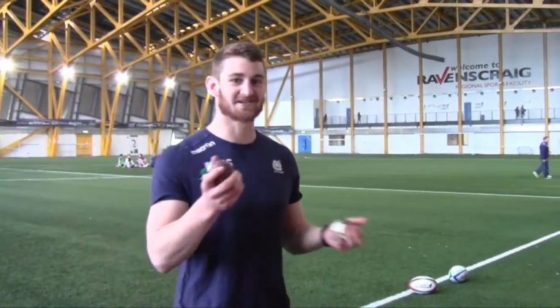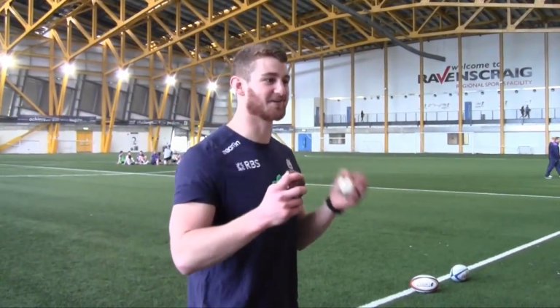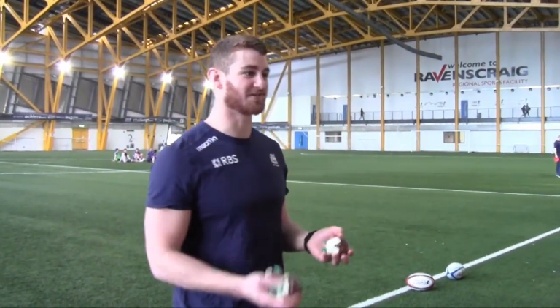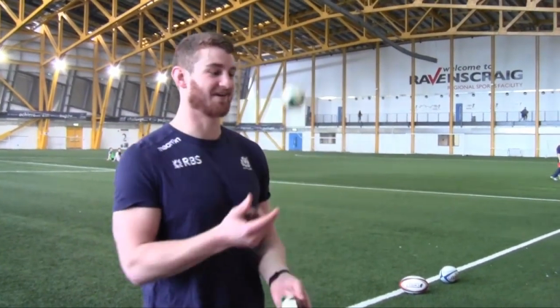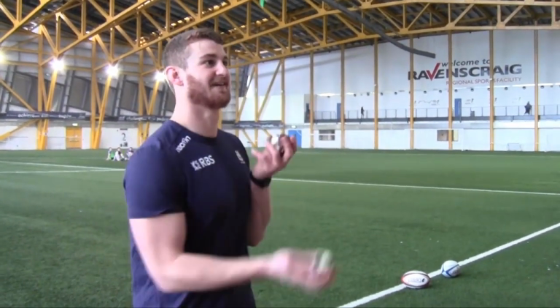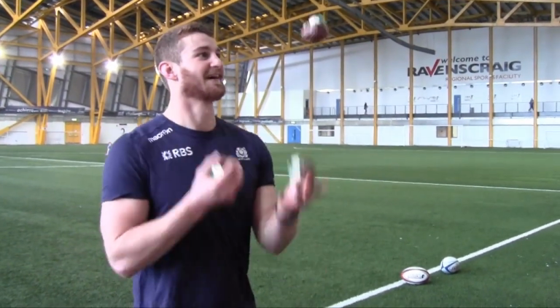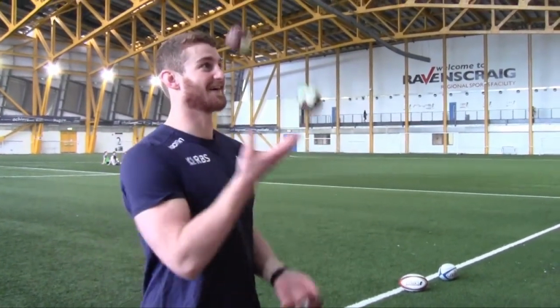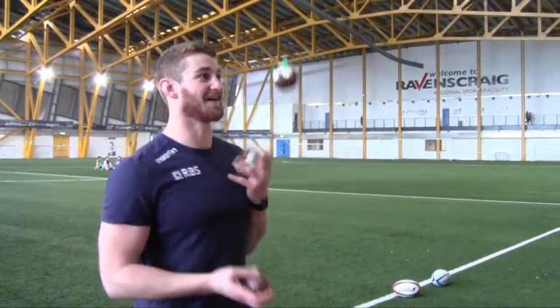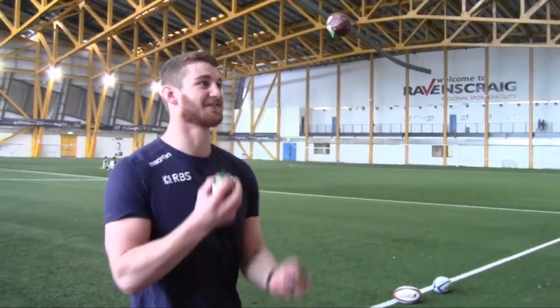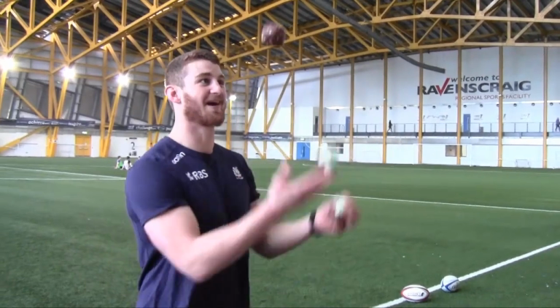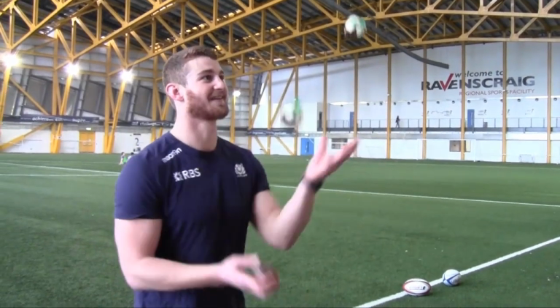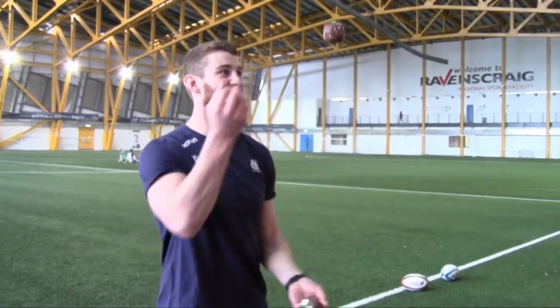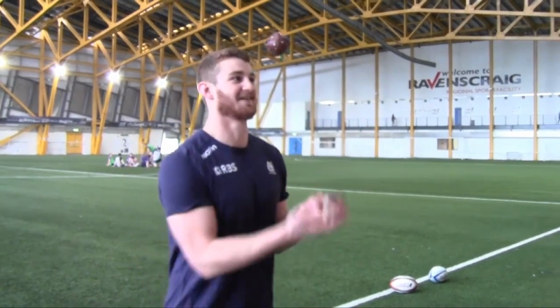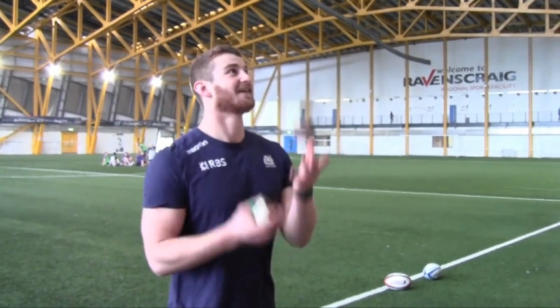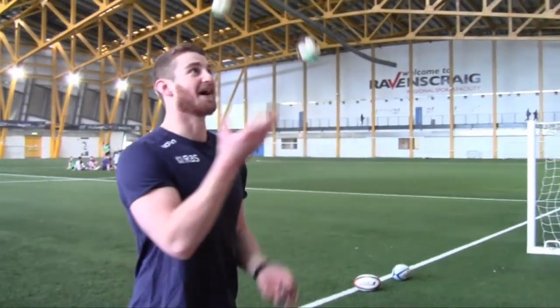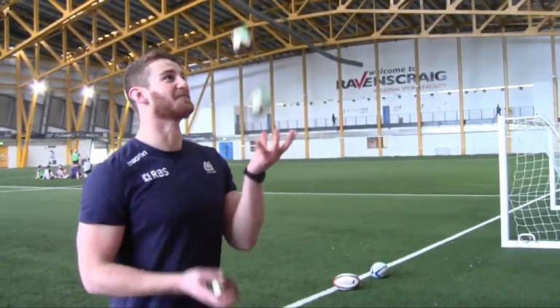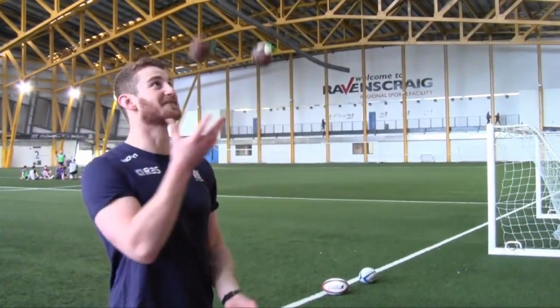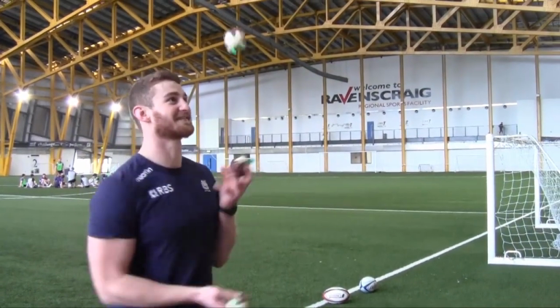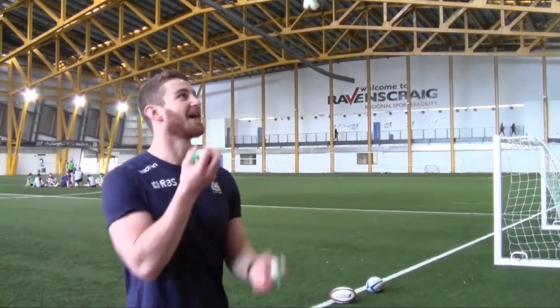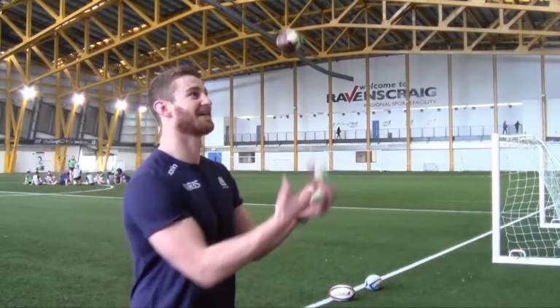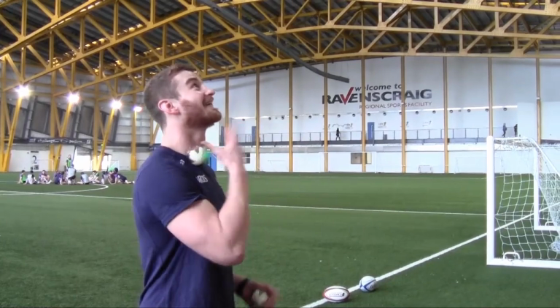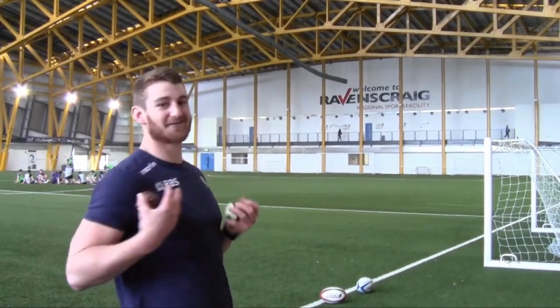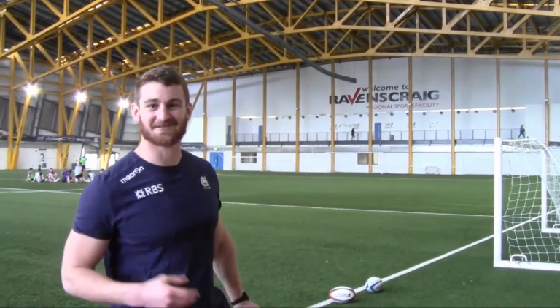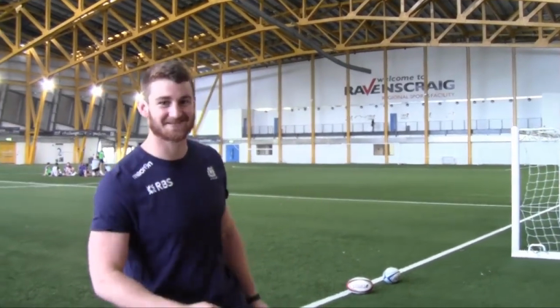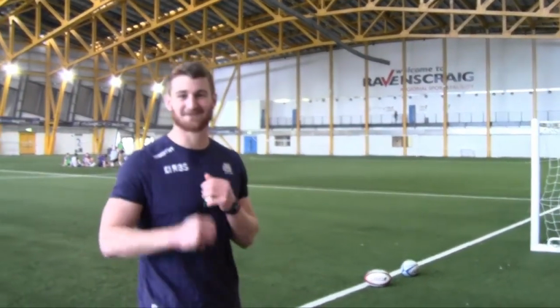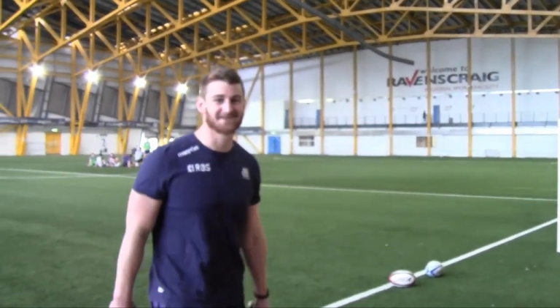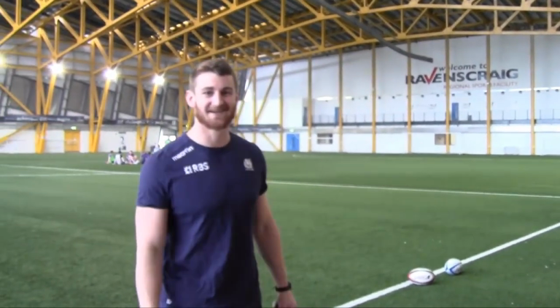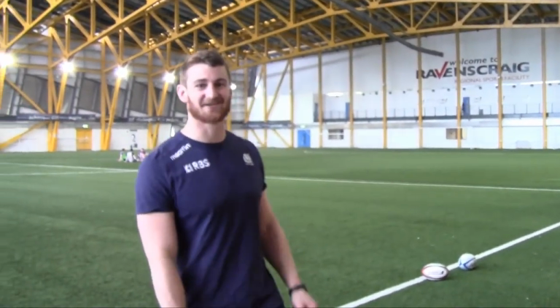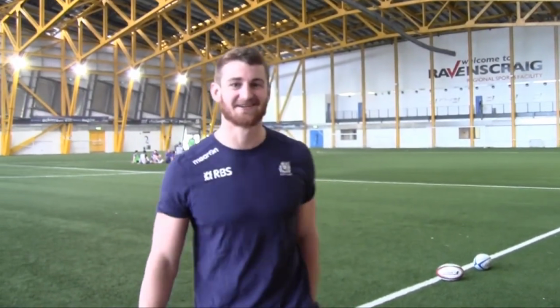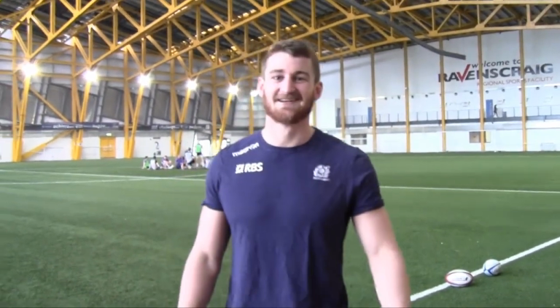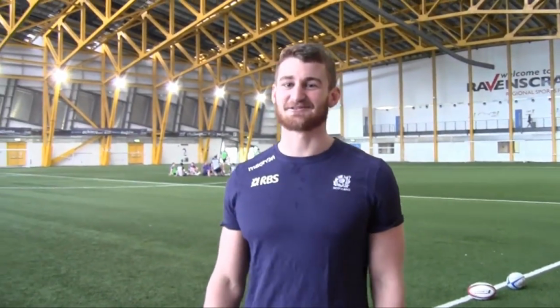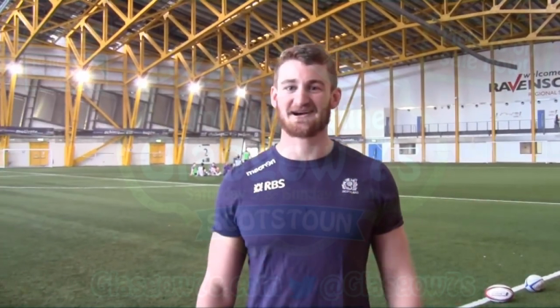You just have to know where the balls are, and it's just a lot of practice. I think just a lot of boredom — just sitting down with three balls and chucking them around really. But yeah, just give it a shot when you've got some free time.